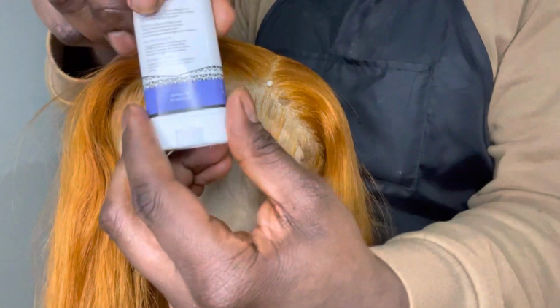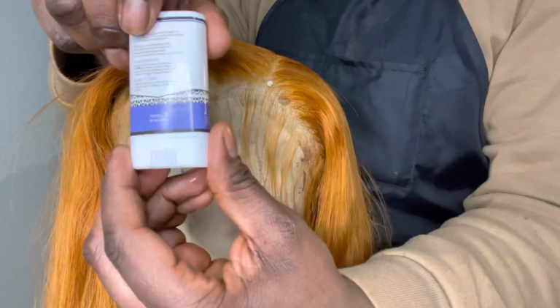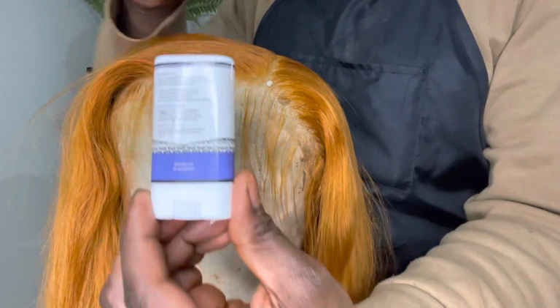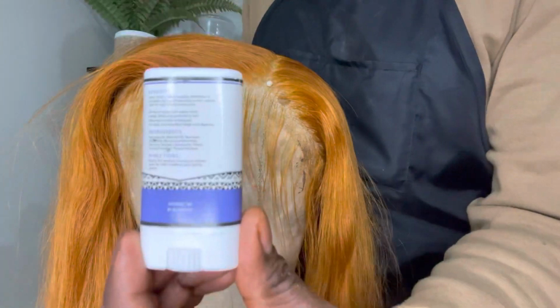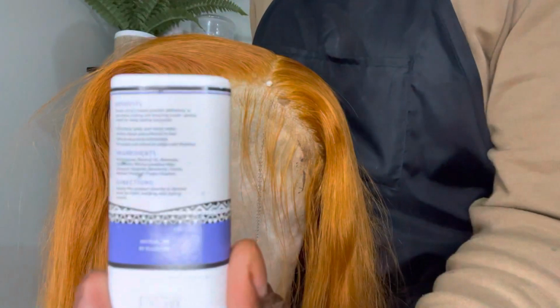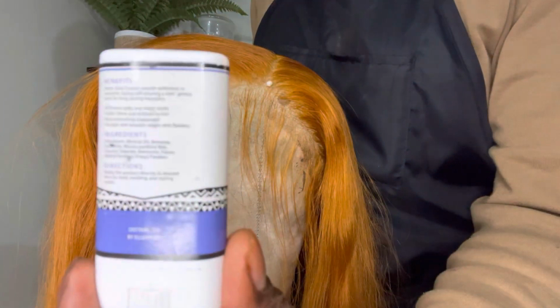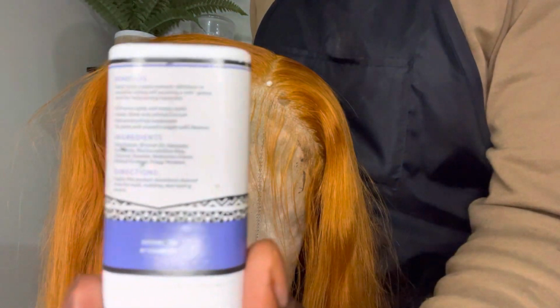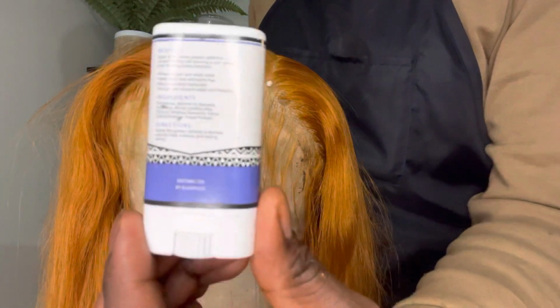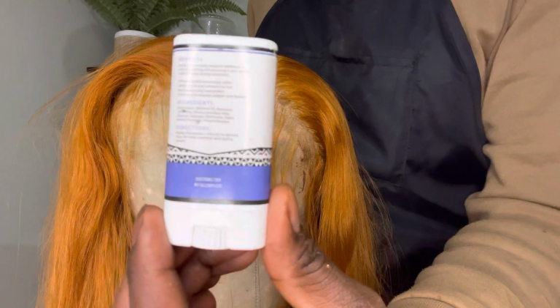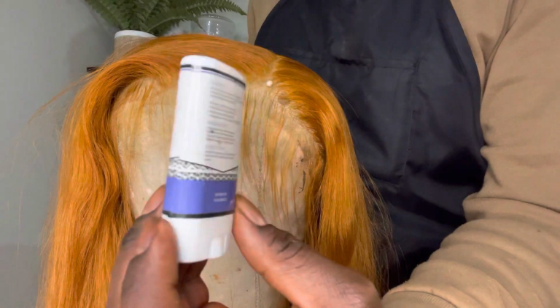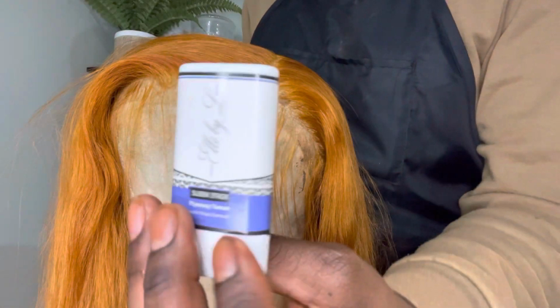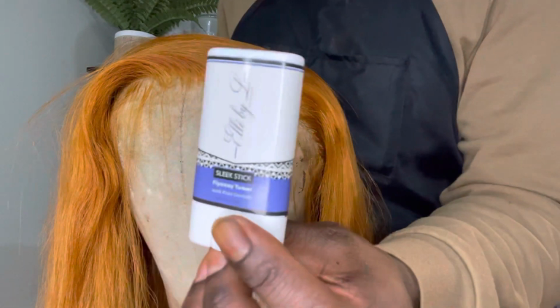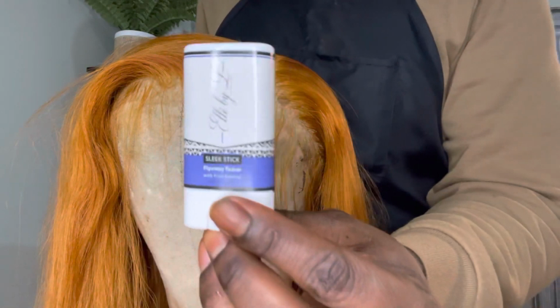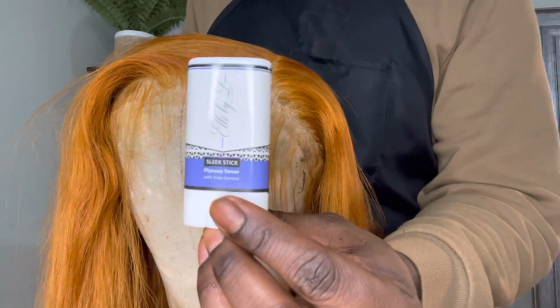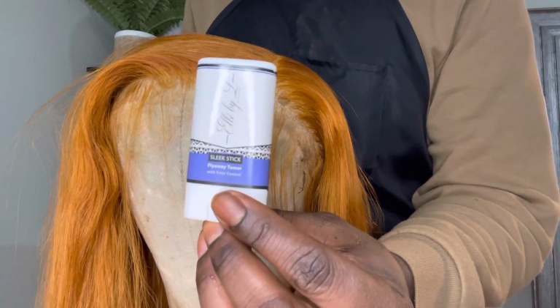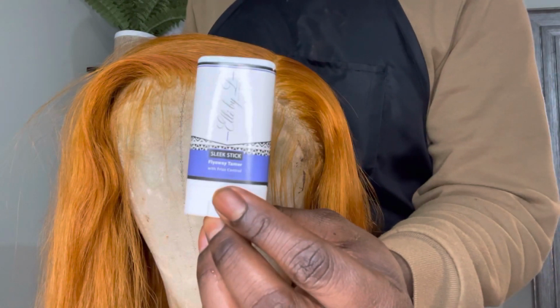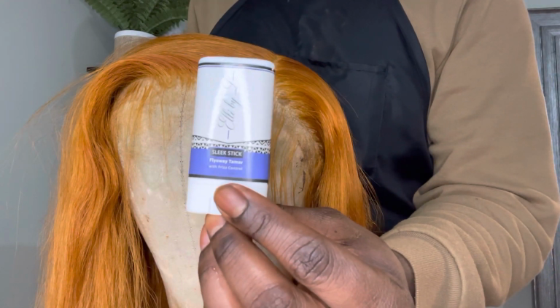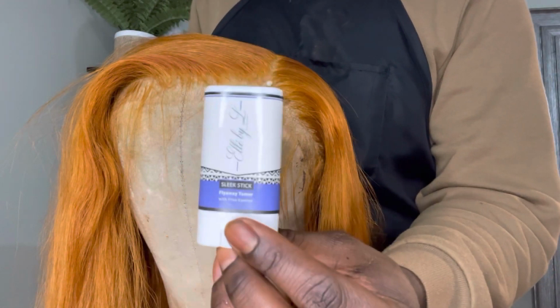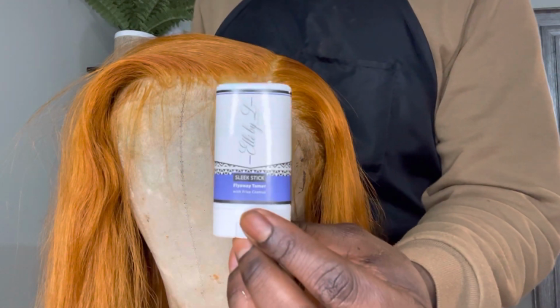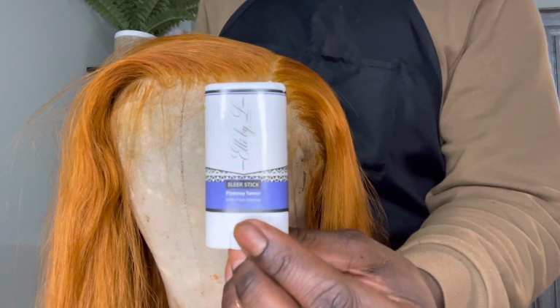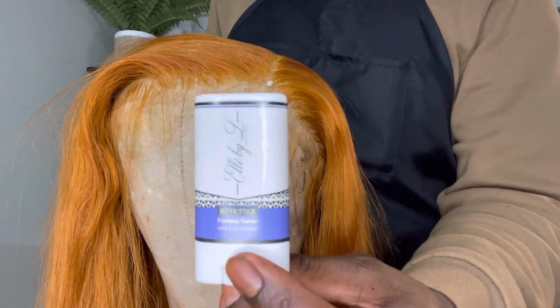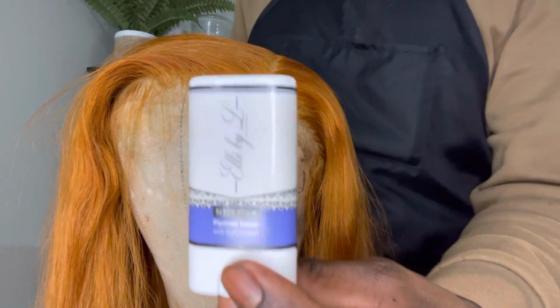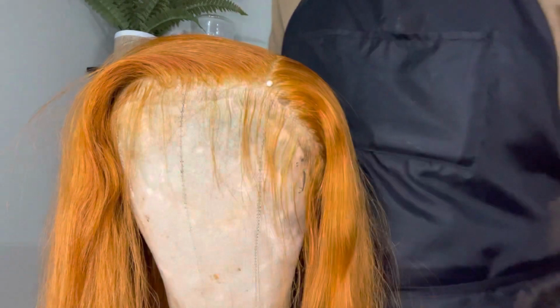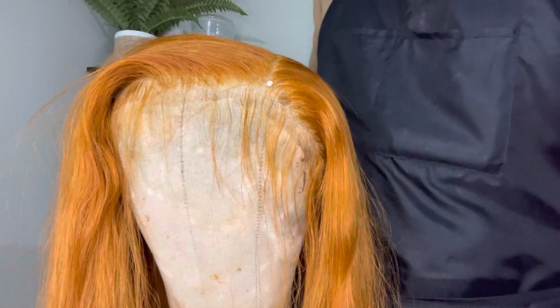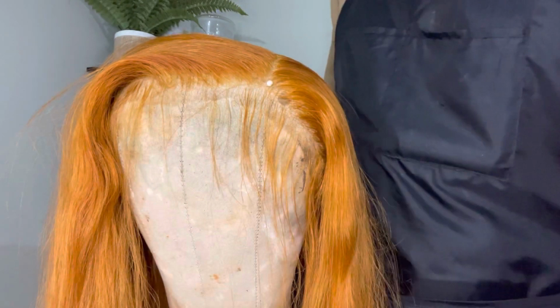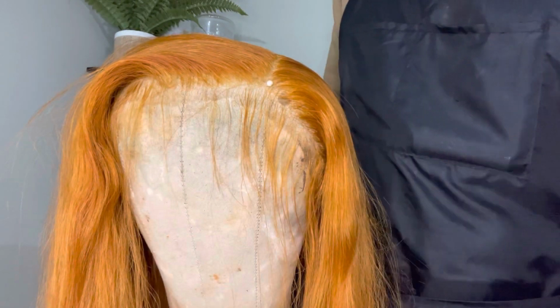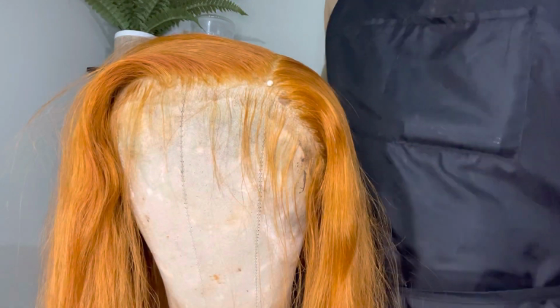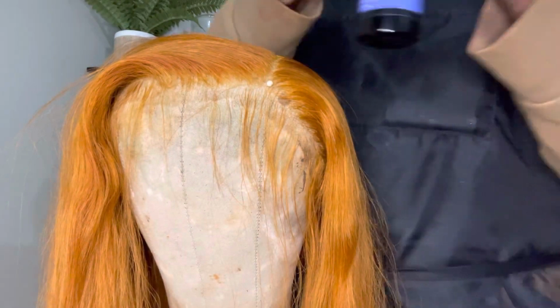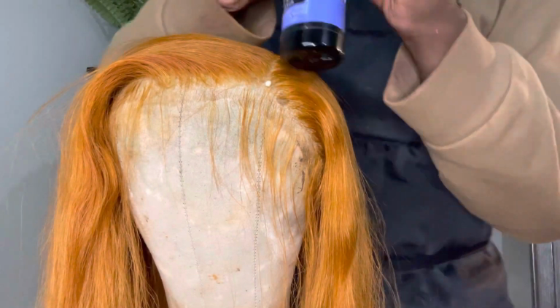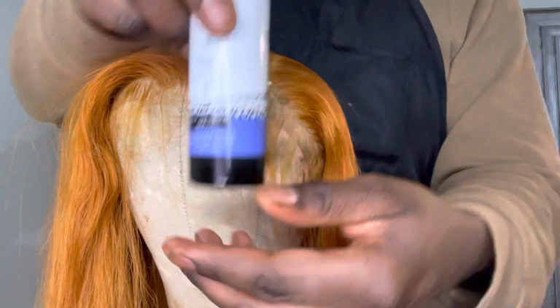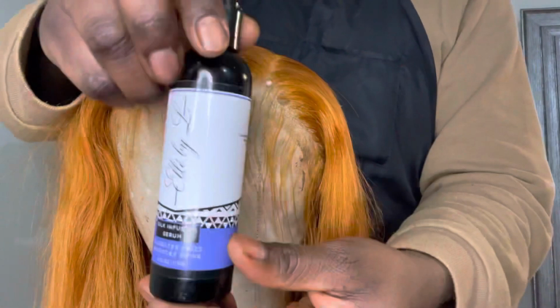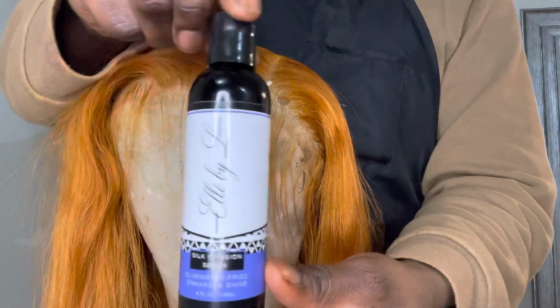These are products from Ellie Bat Elco. This is our wax stick. Our wax stick is really good for taming flyaways, and today's video I'm going to be showing you how to use the wax stick in order to lay your frontal hairline.